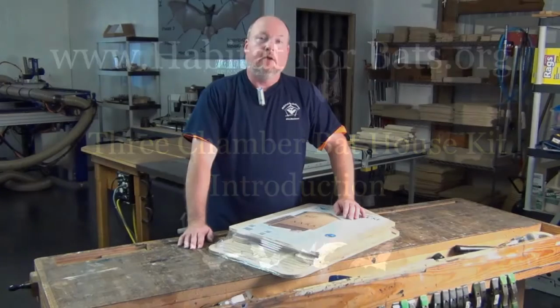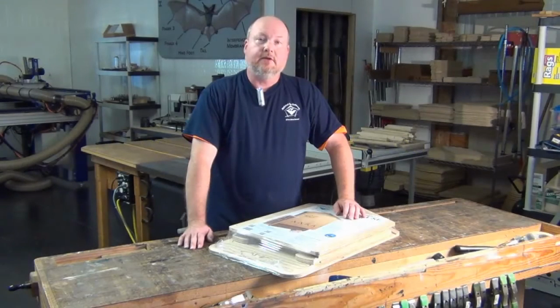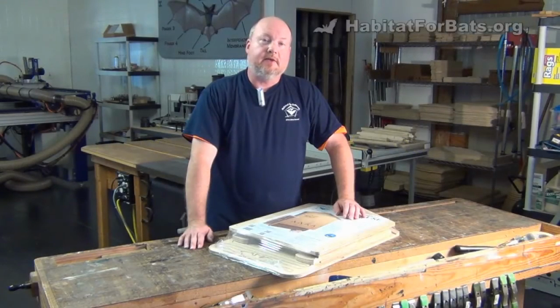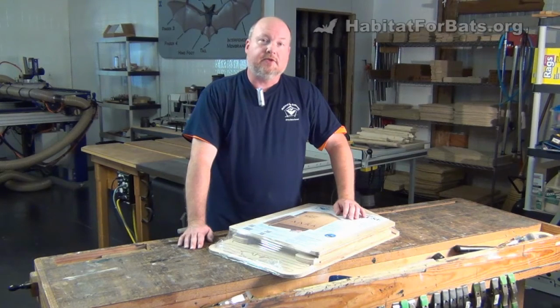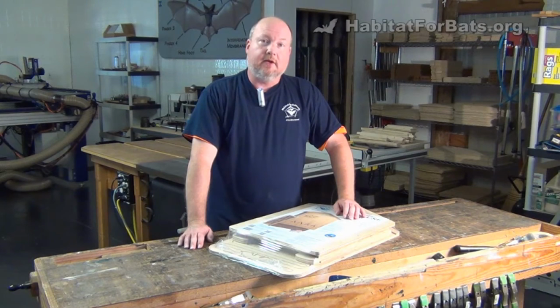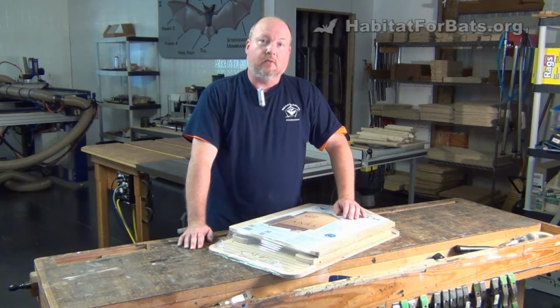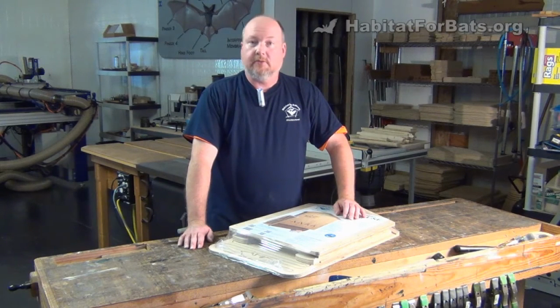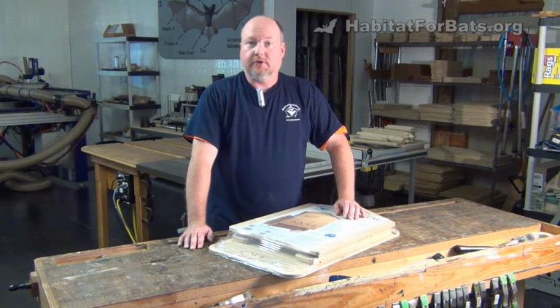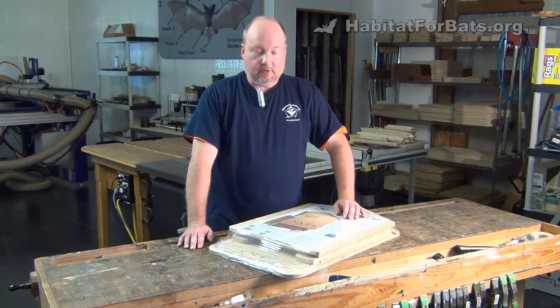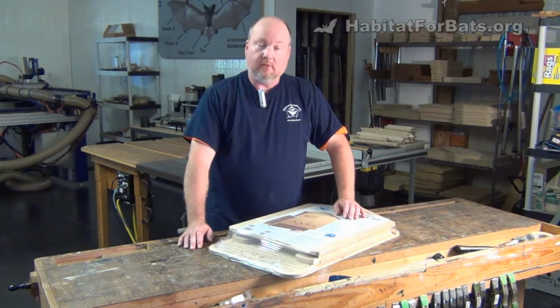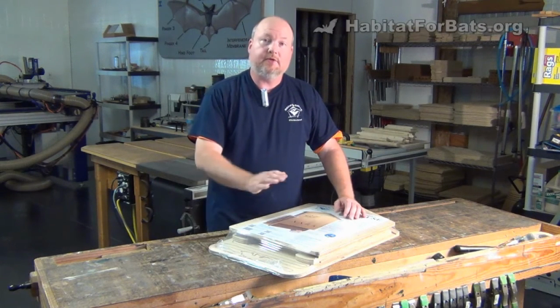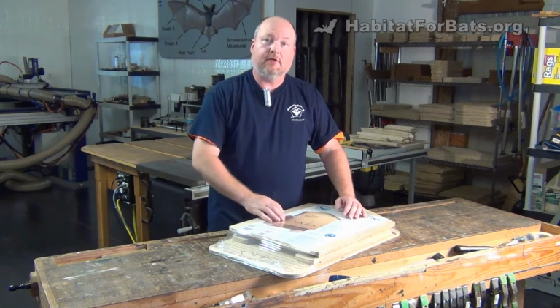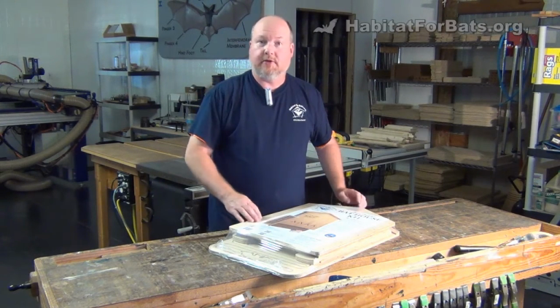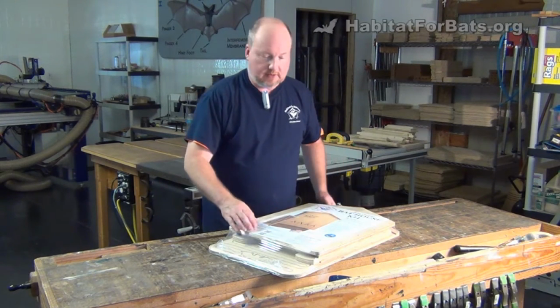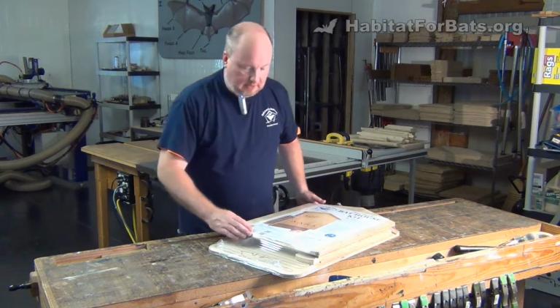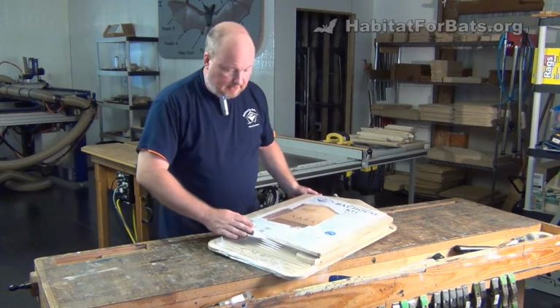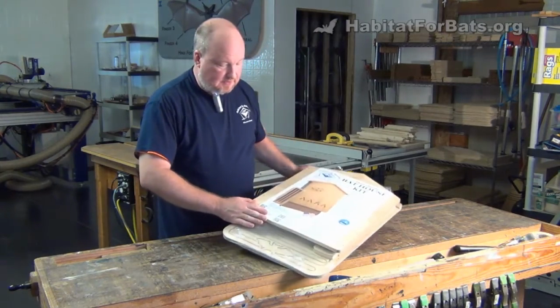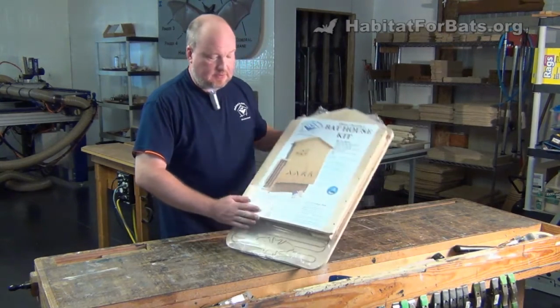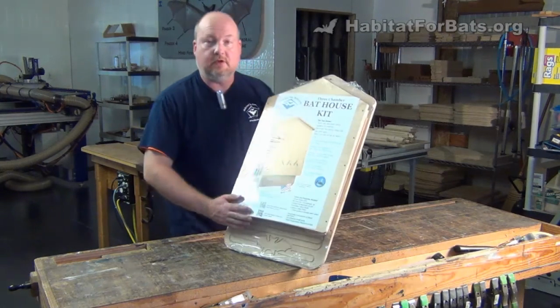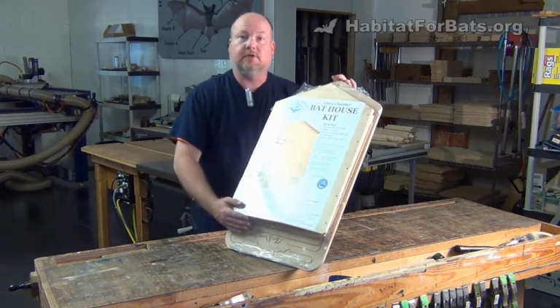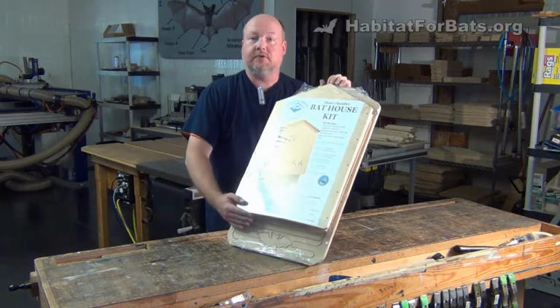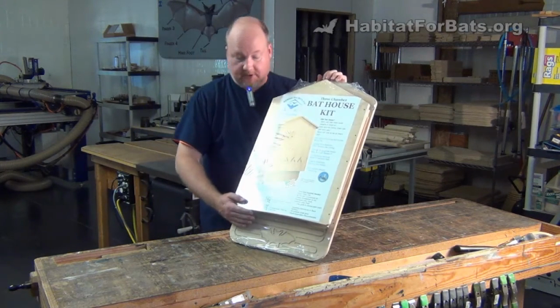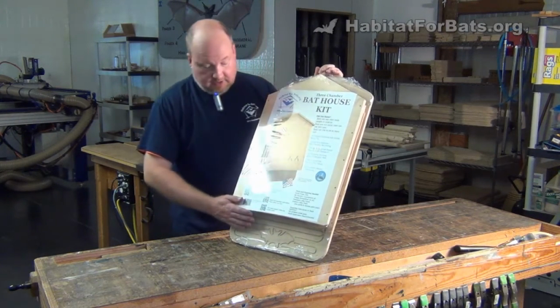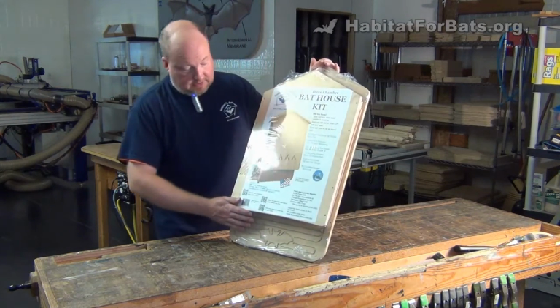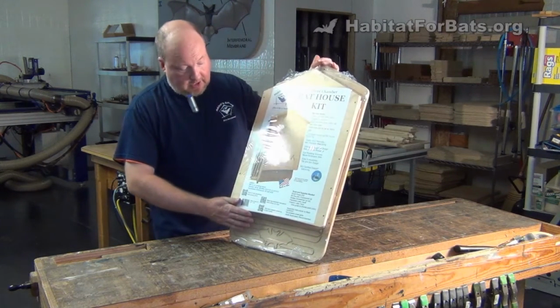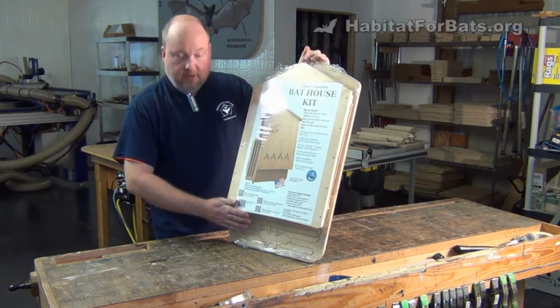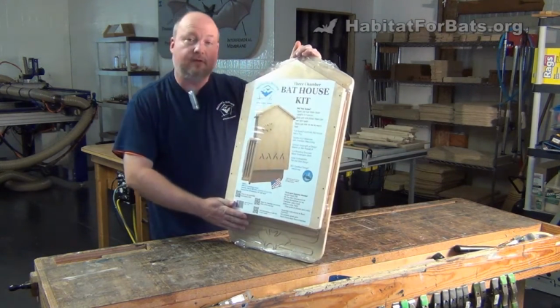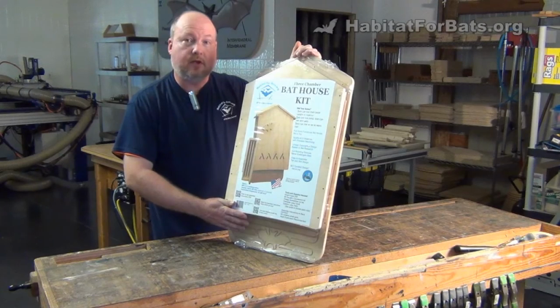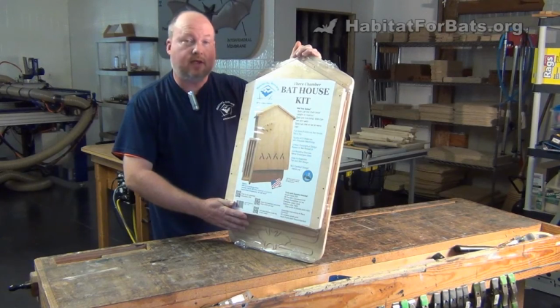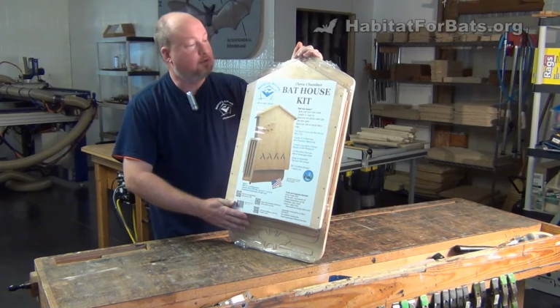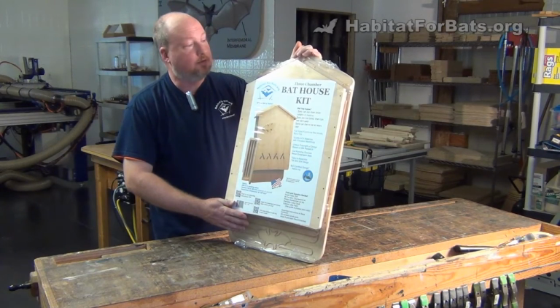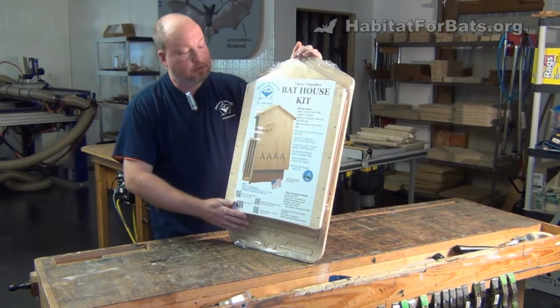Hey guys, here at Habitat for Bats, you know we have a one-chamber and a two-chamber kit, and we're introducing our three-chamber kit. That's right, it has 660 cubic inches of roosting space, and it's going to house 150 to 300 bats when it's assembled and finished.